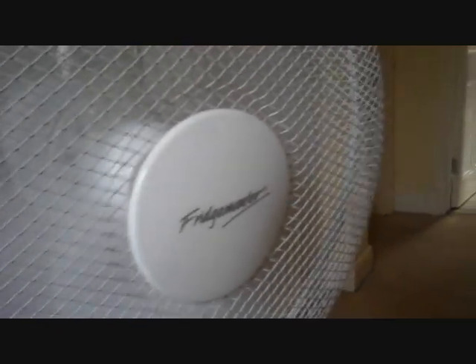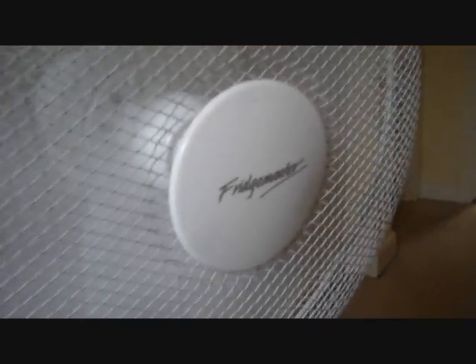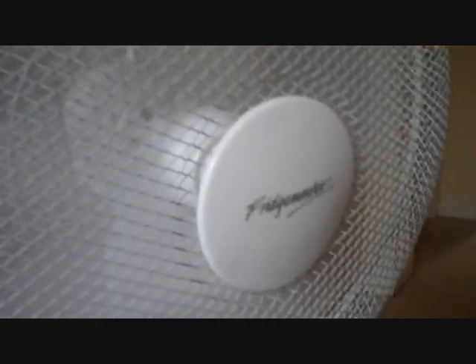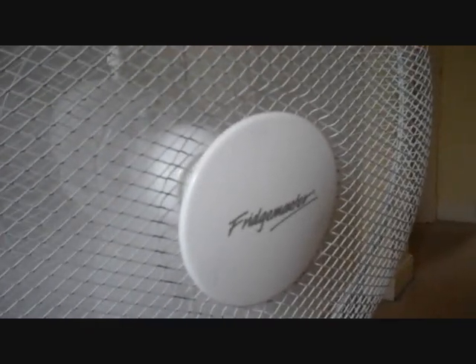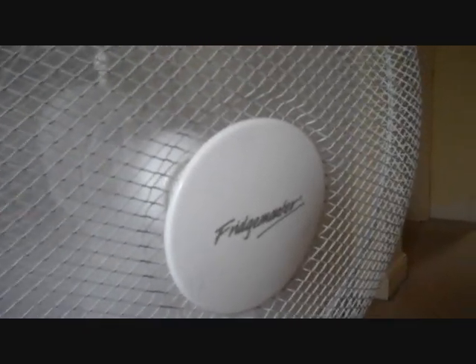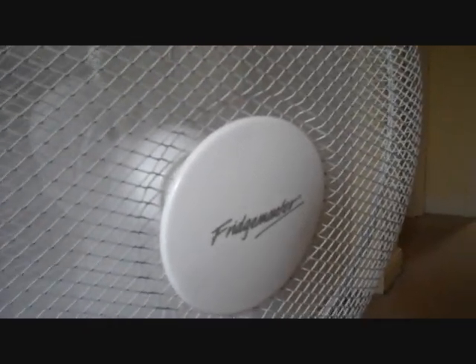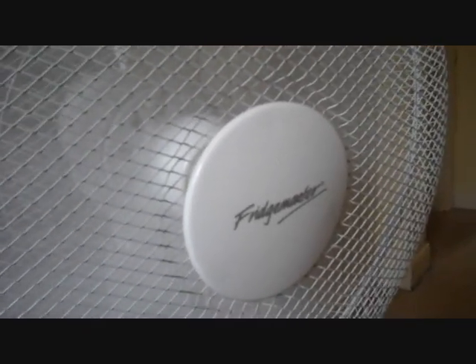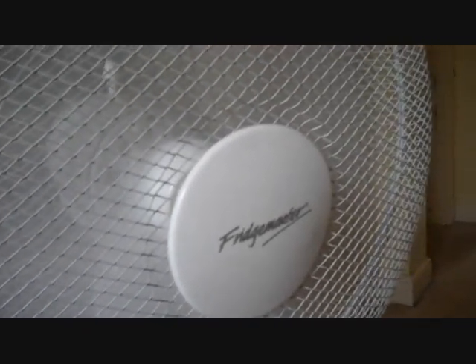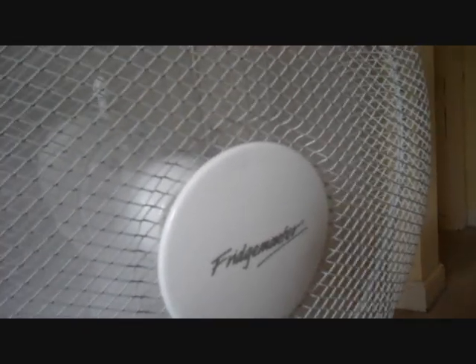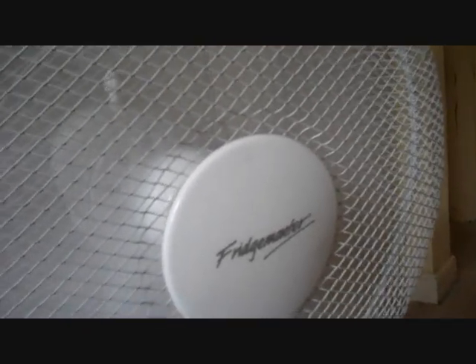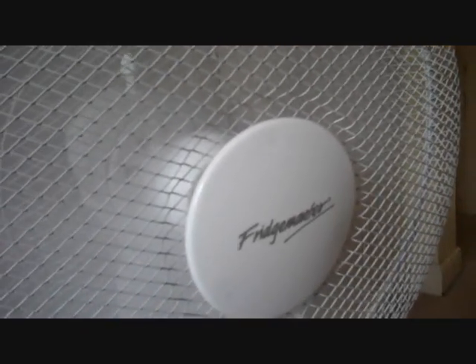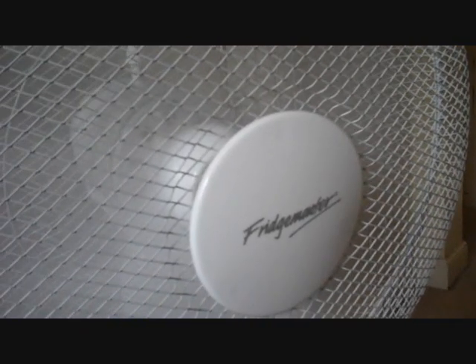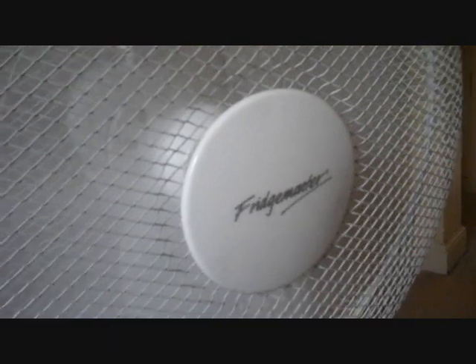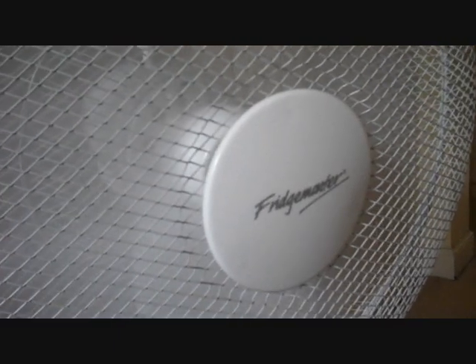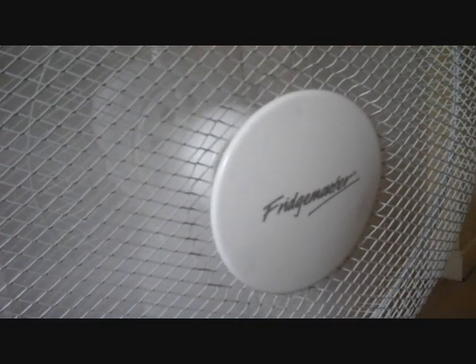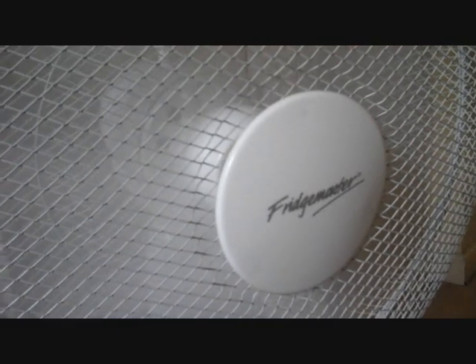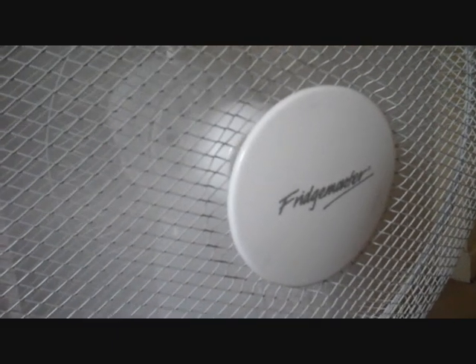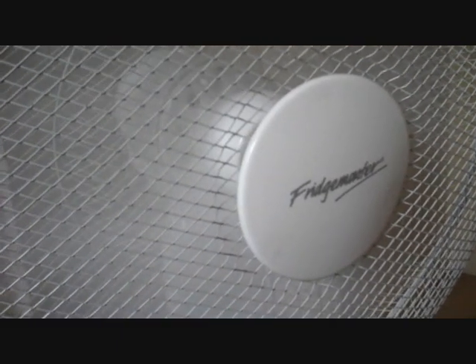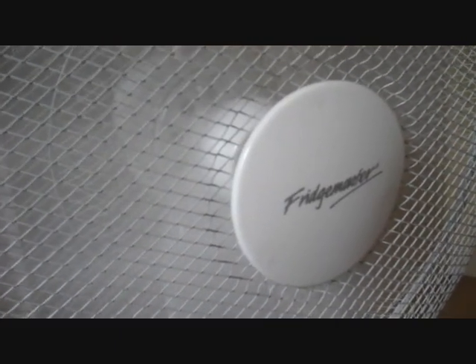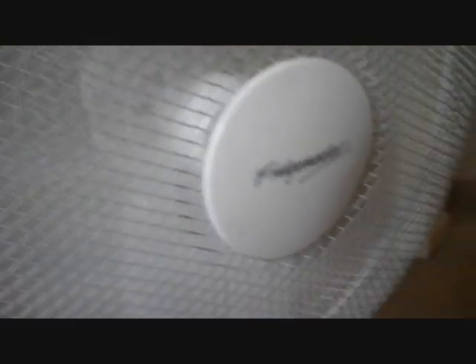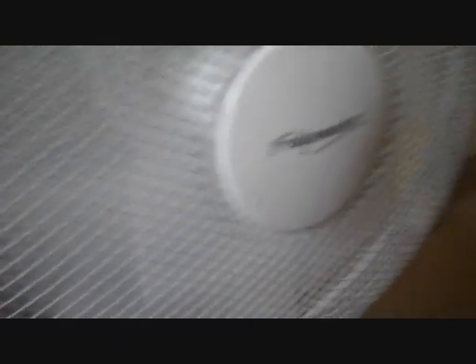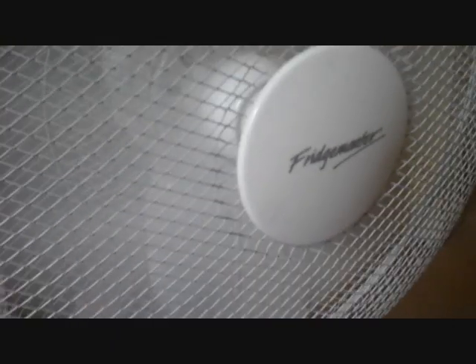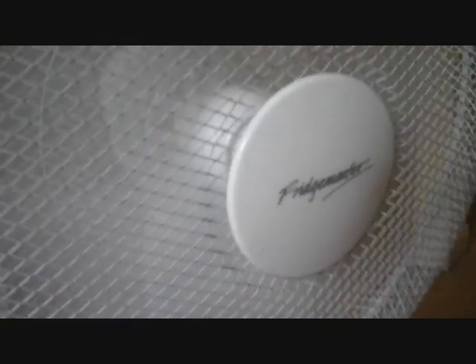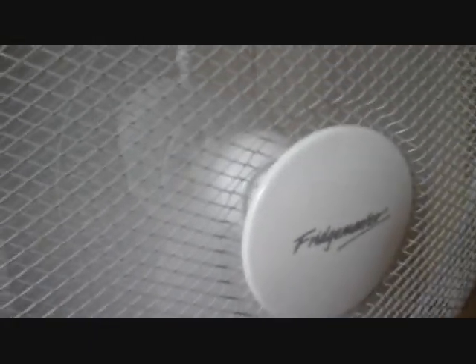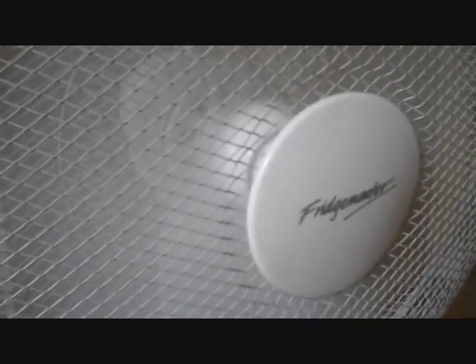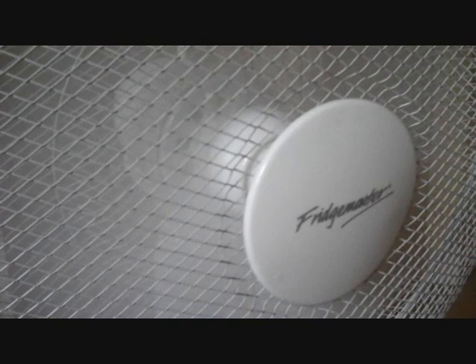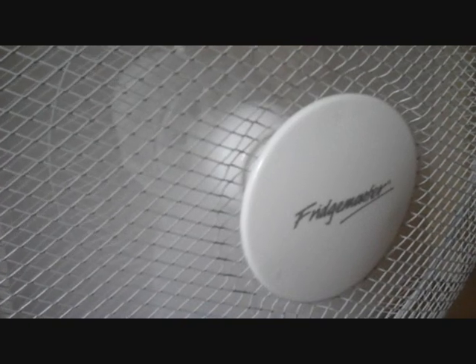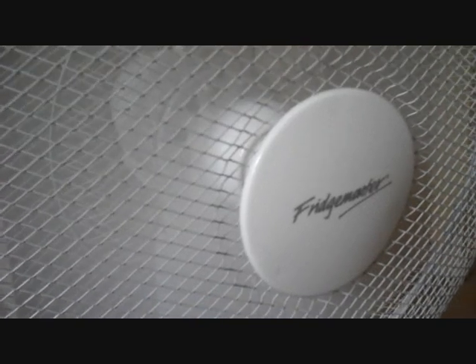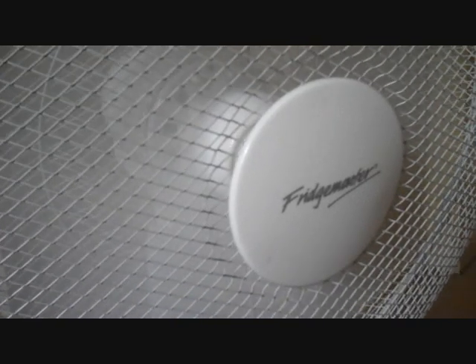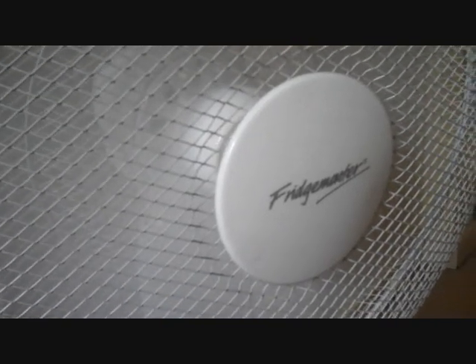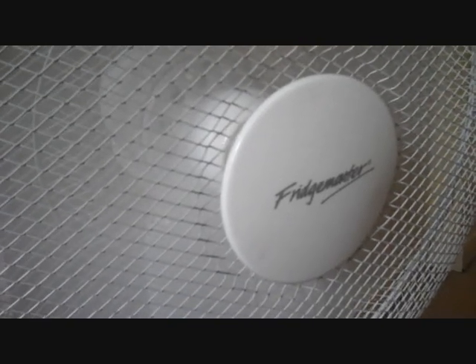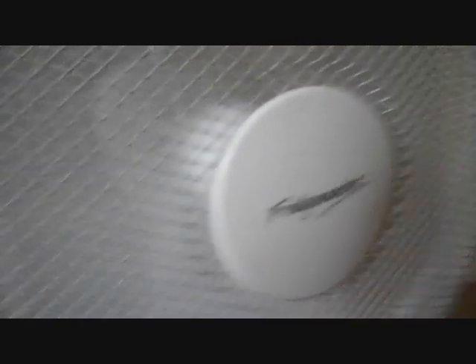Let's see what it sounds like — I'll put it on number two. Obviously it gets a little bit louder, but it's still silent on number three. Feels nice and breezy.